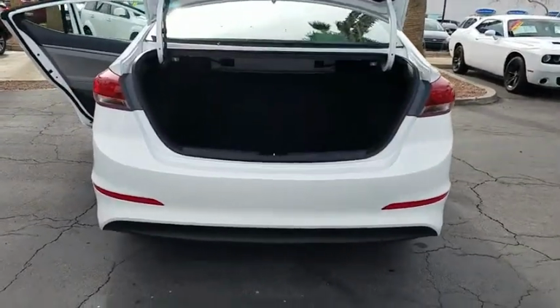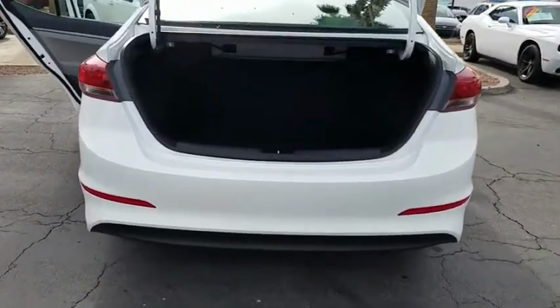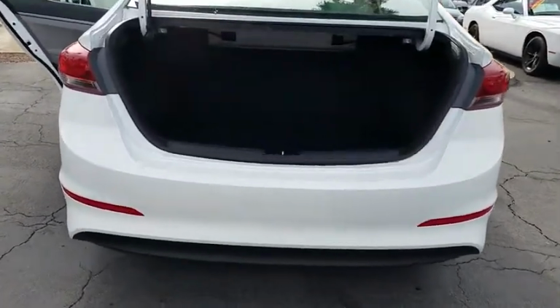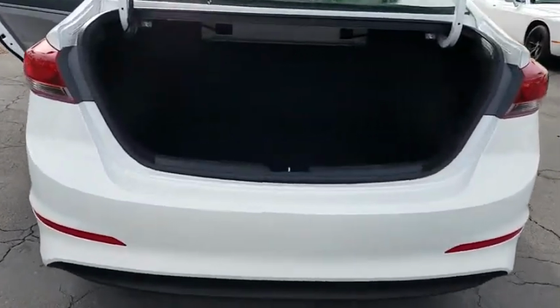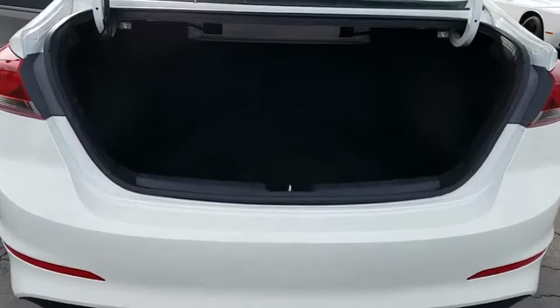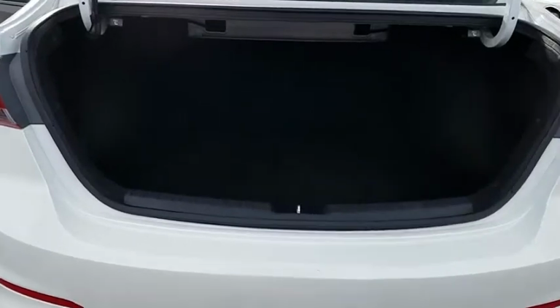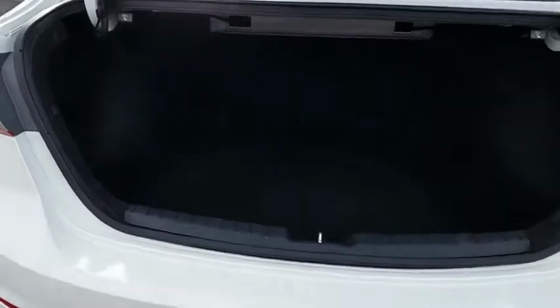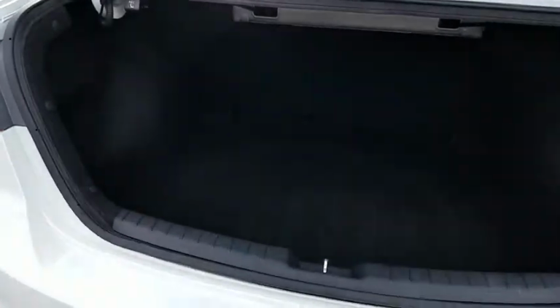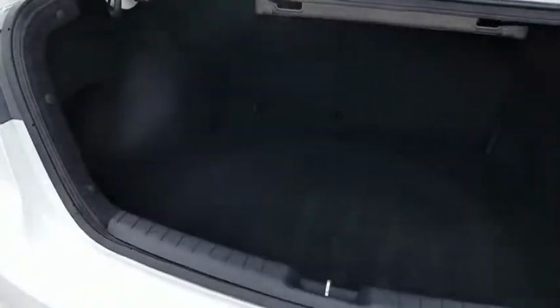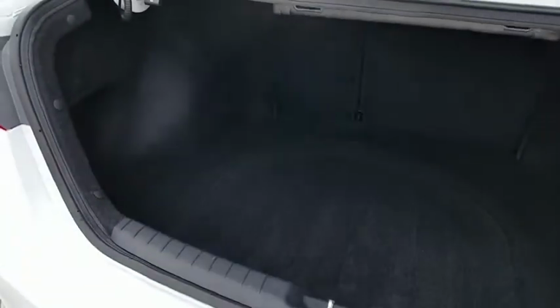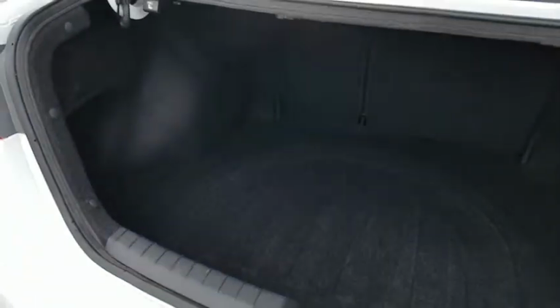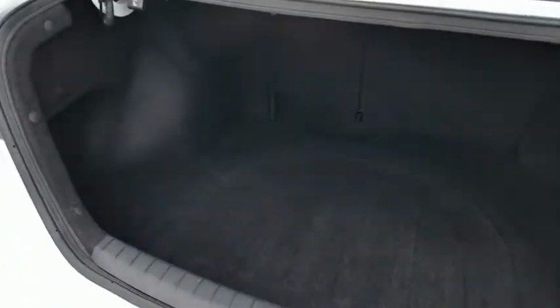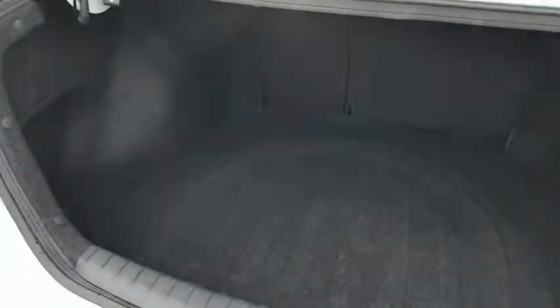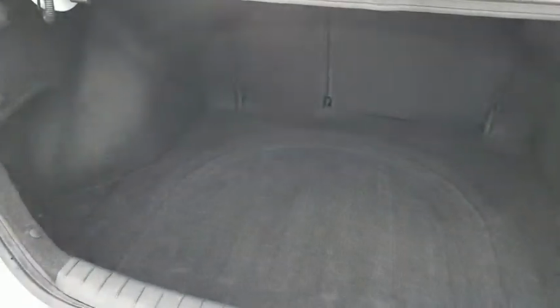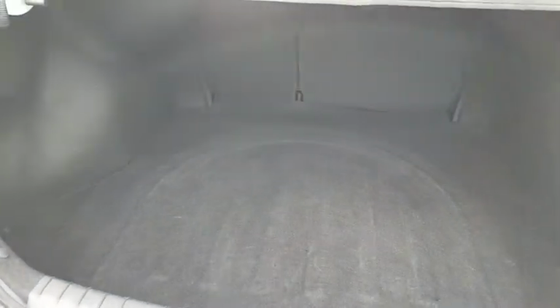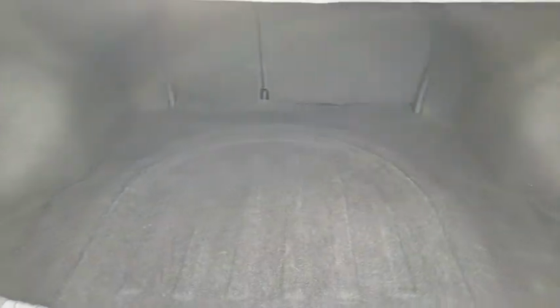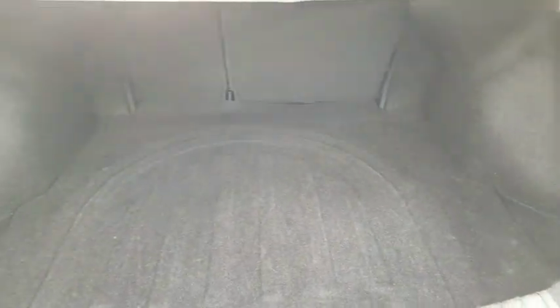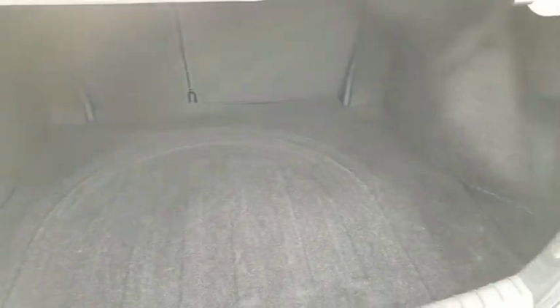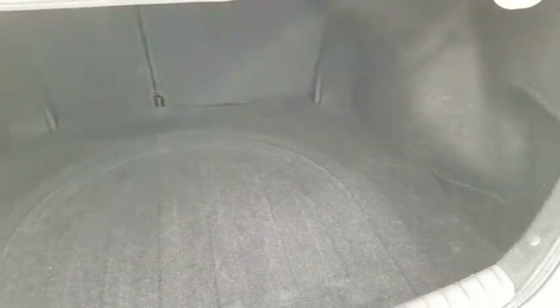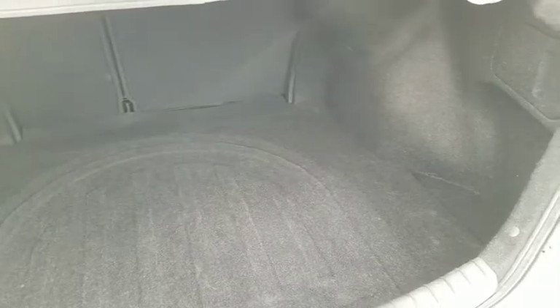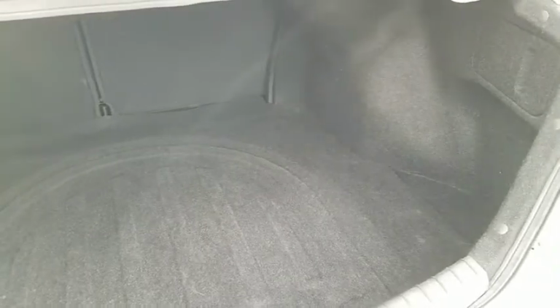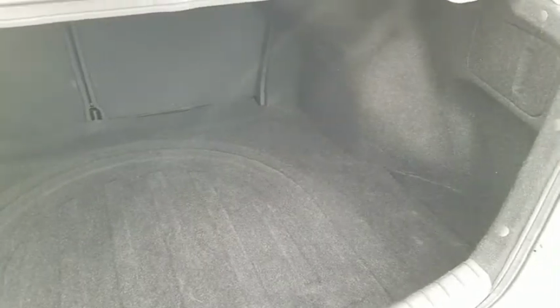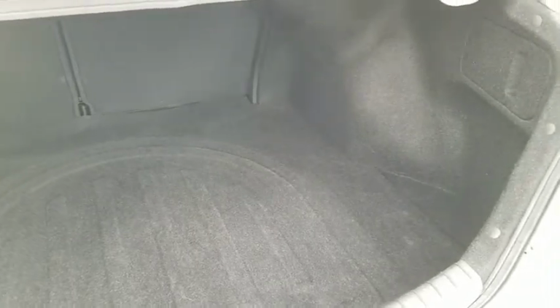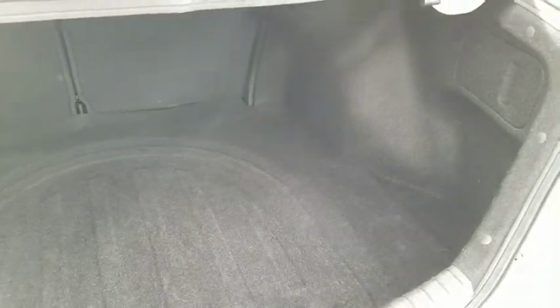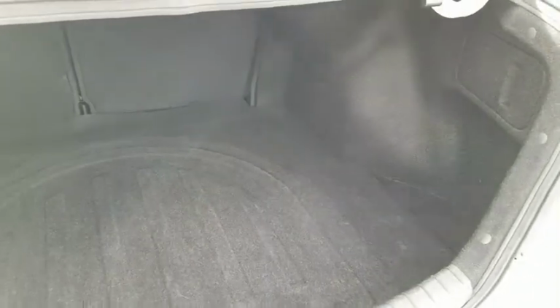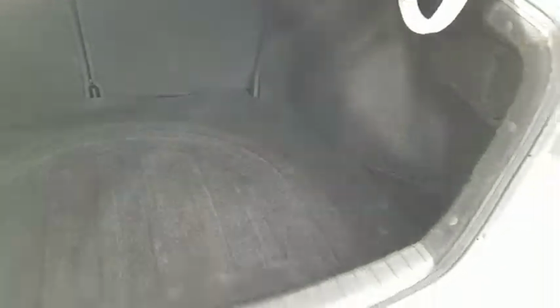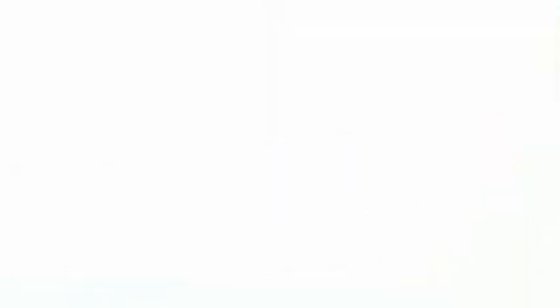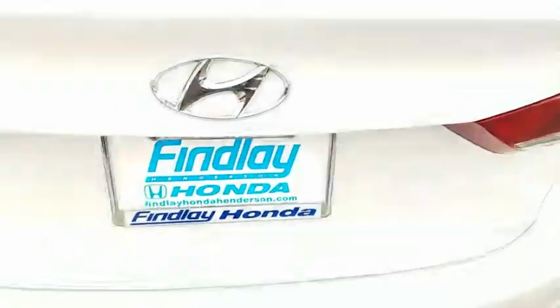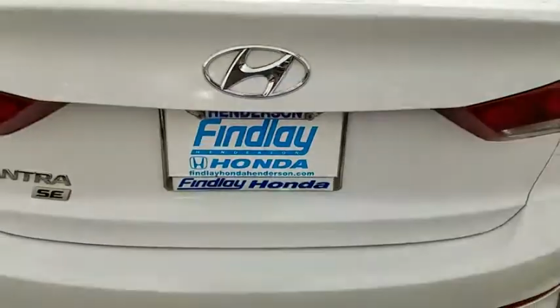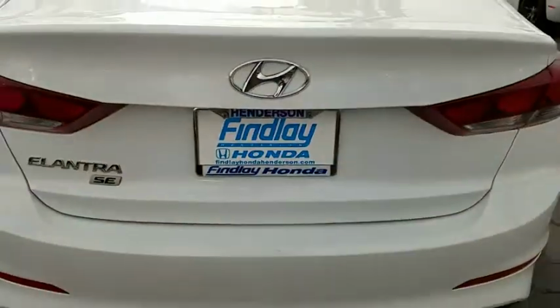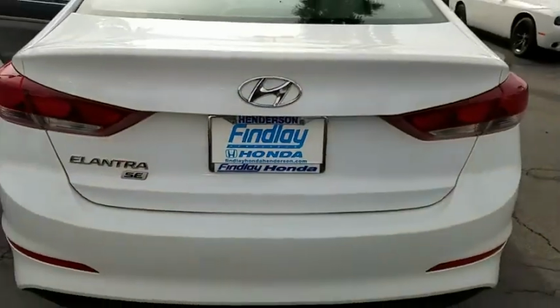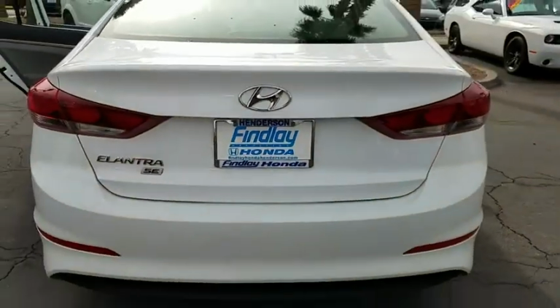Cruise control, electronic stability control, power door locks, brake assist, traction control system, map lights, cloth seats, tire pressure monitoring system, four-piece floor mat set.